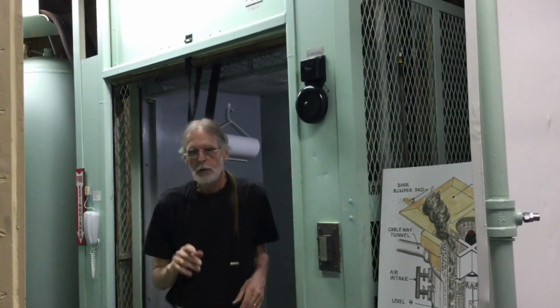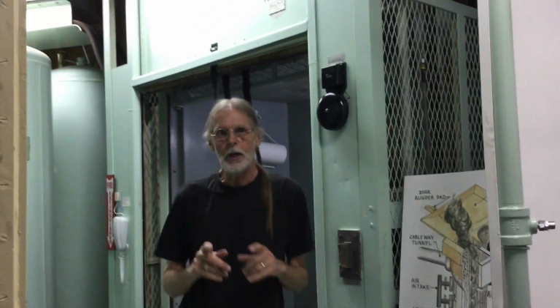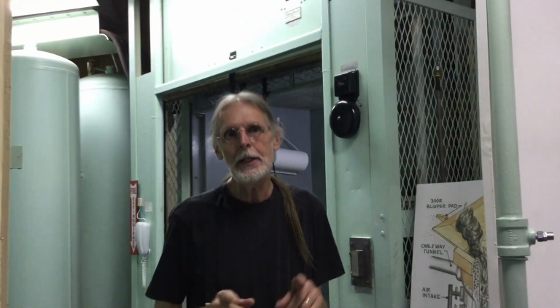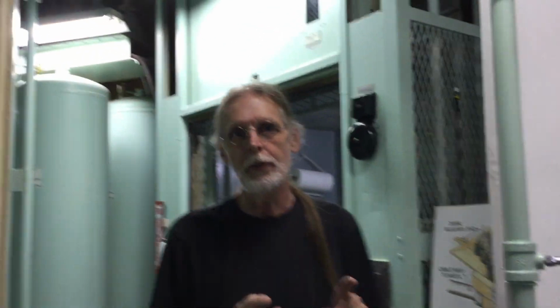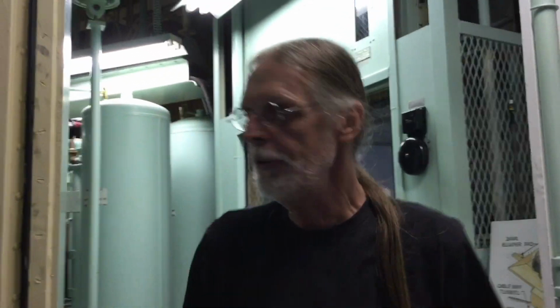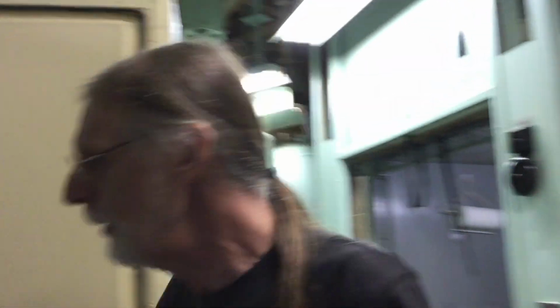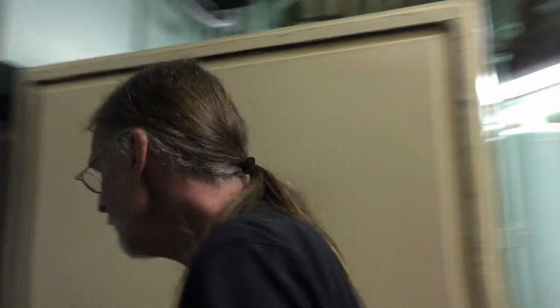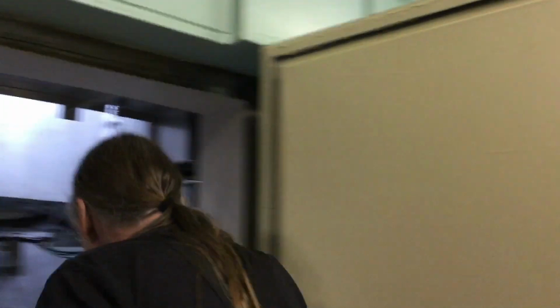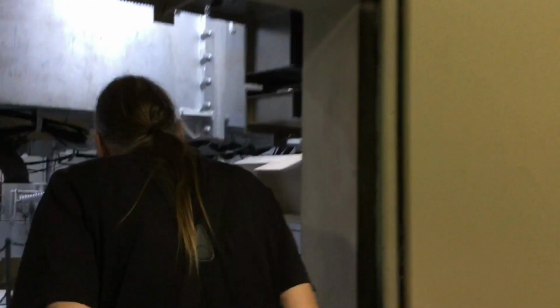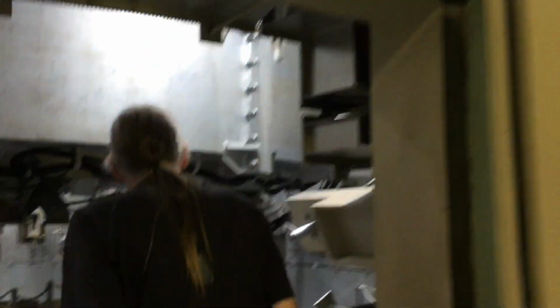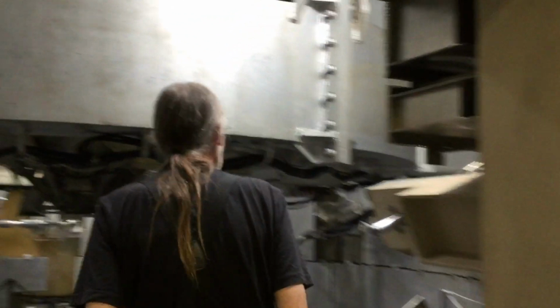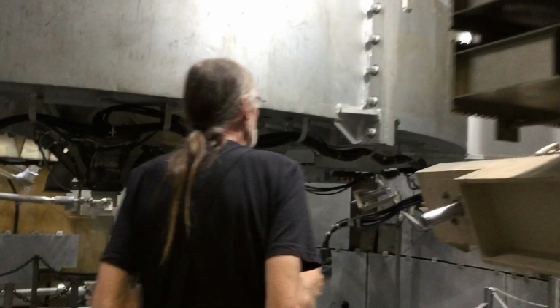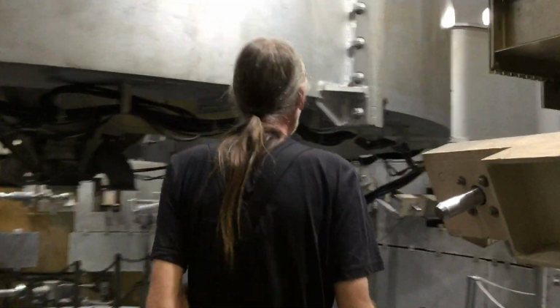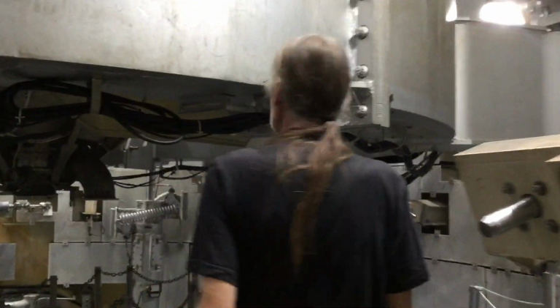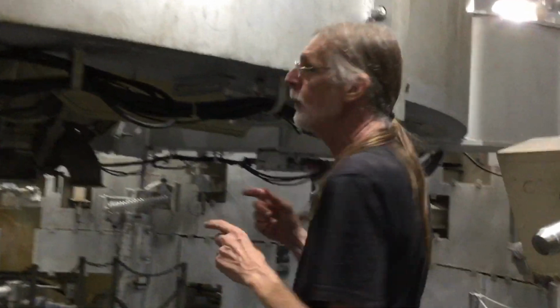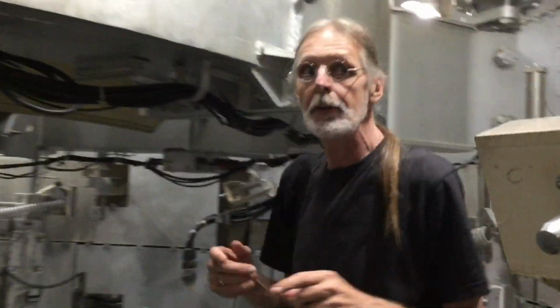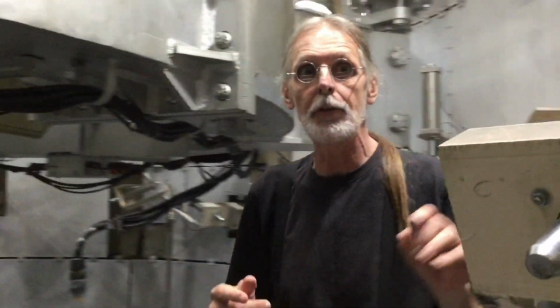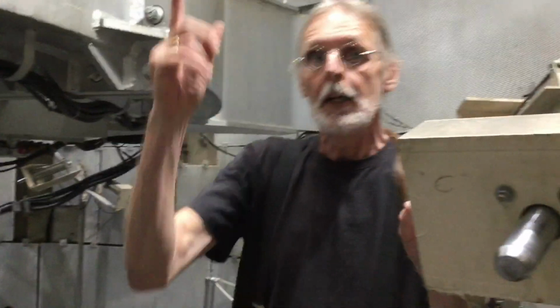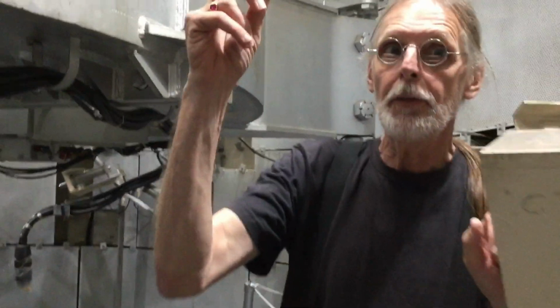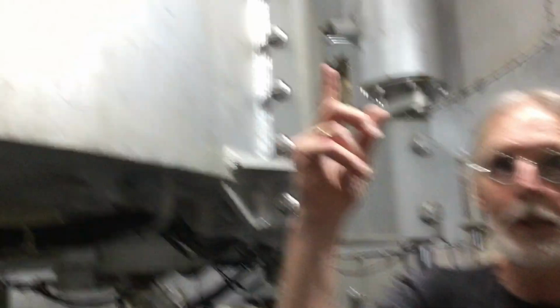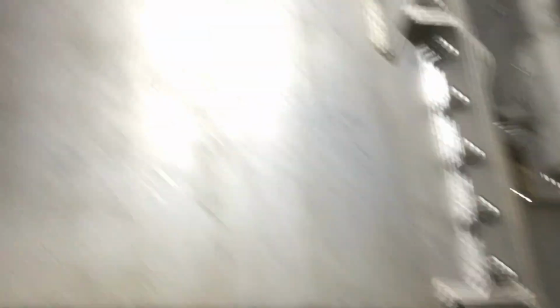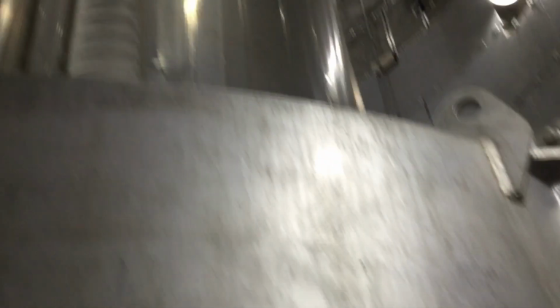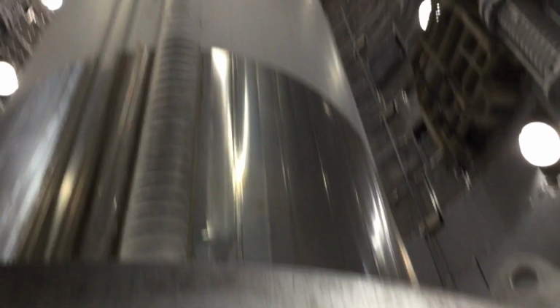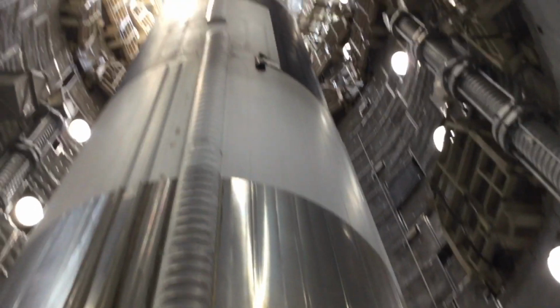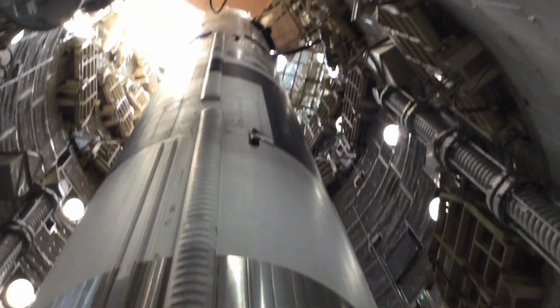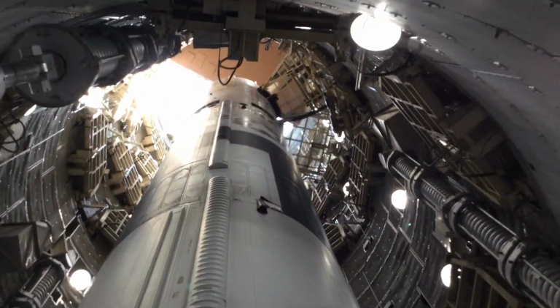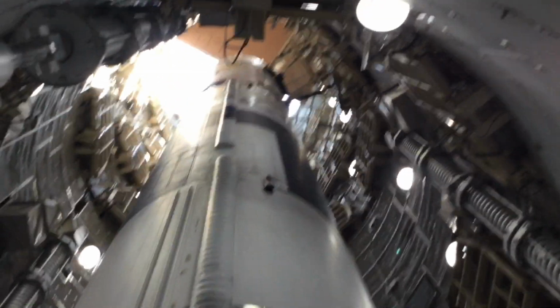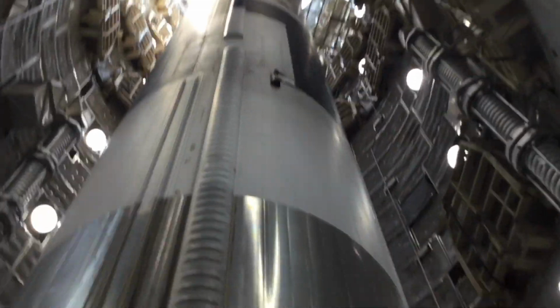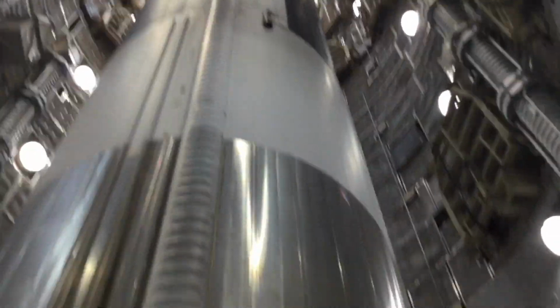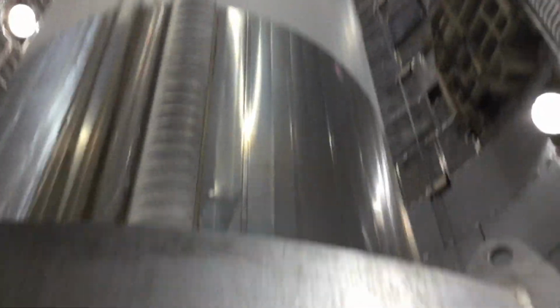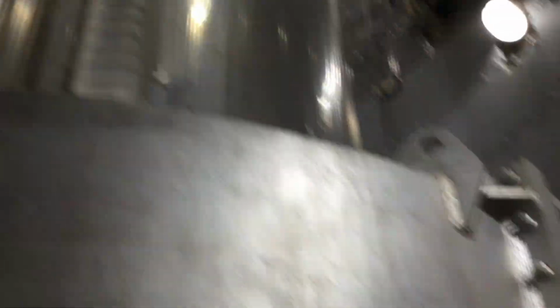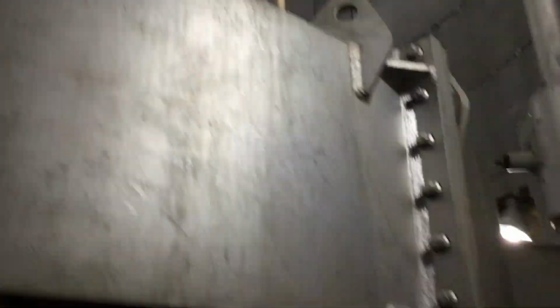The other piece of the sound attenuation puzzle is down here on level 7. We occasionally bring groups down here to level 7. Don't forget to look up — it's a really cool view from down here: all 103 feet of the missile in front of you.